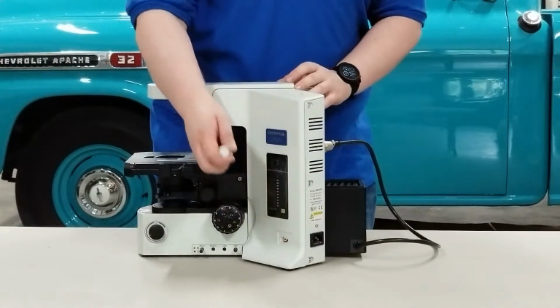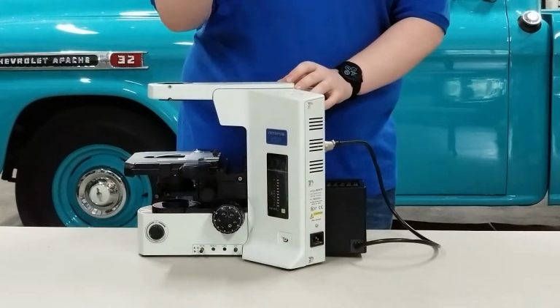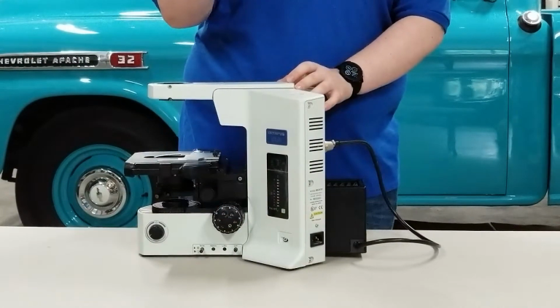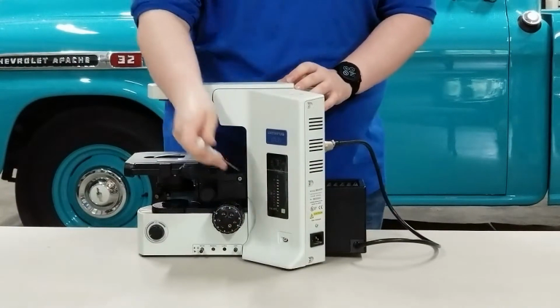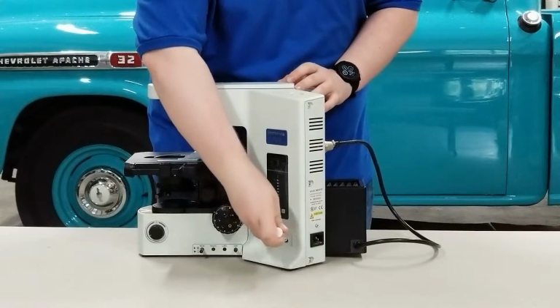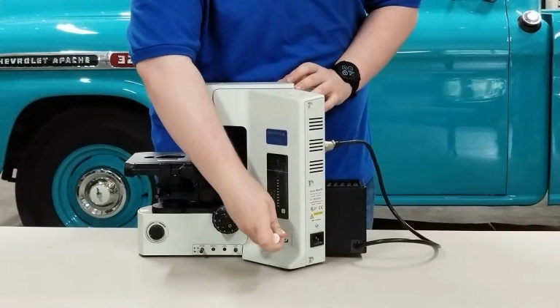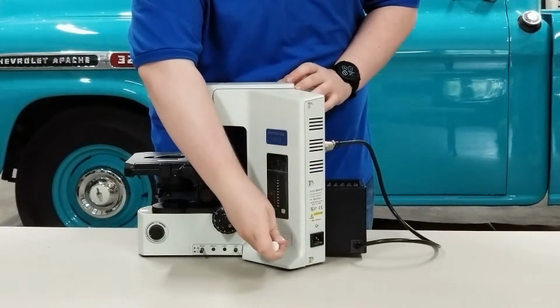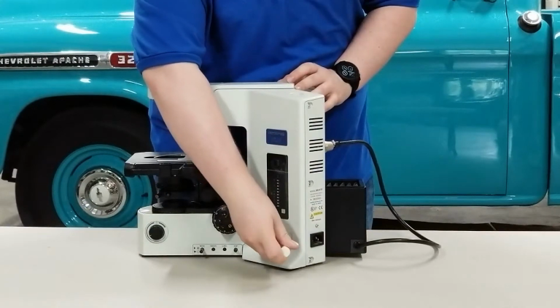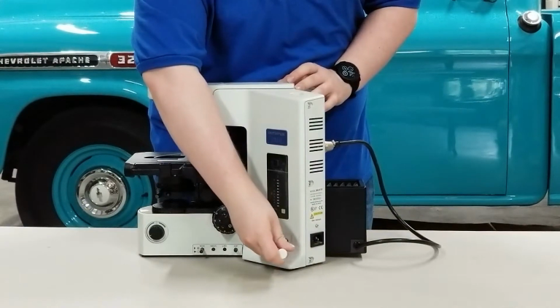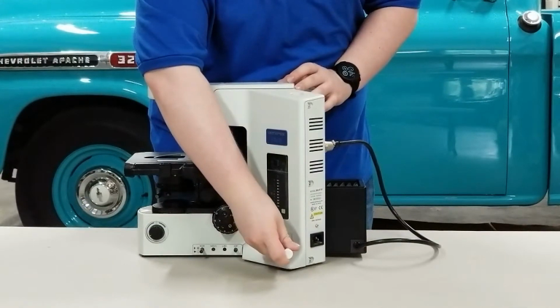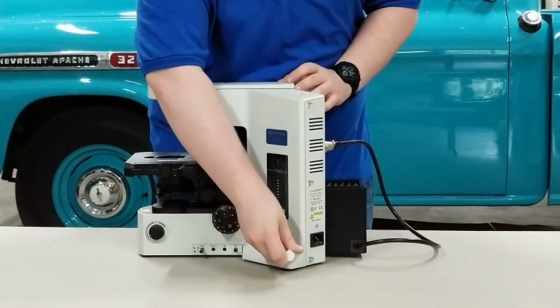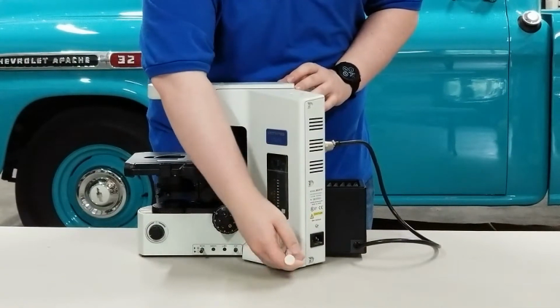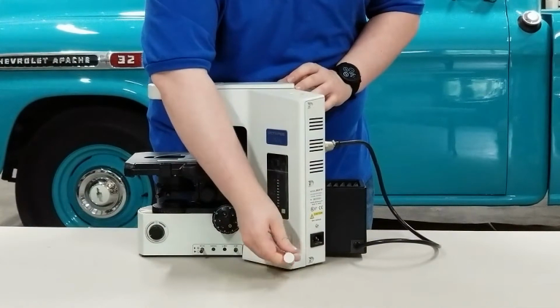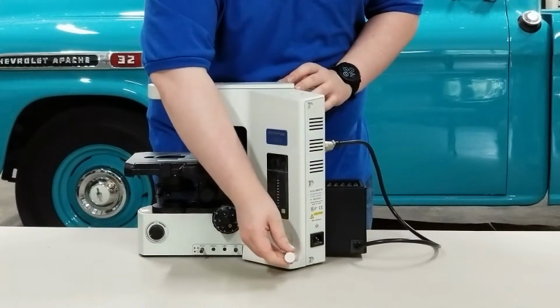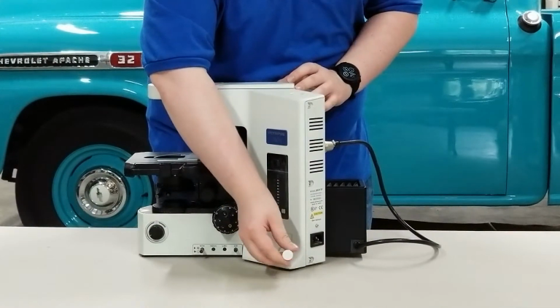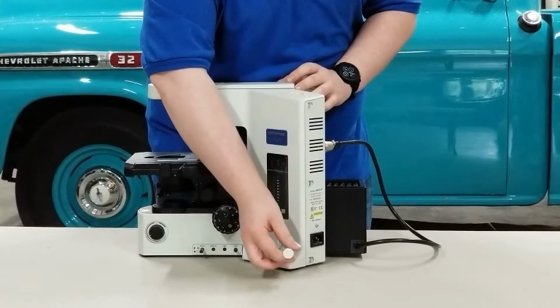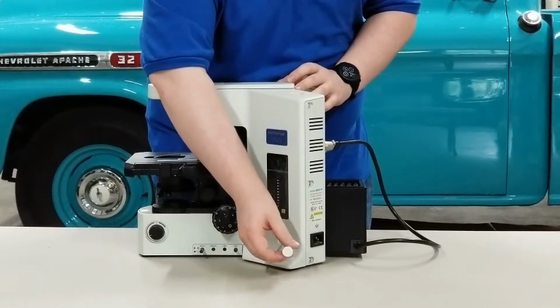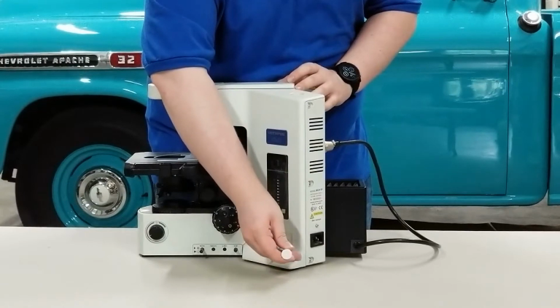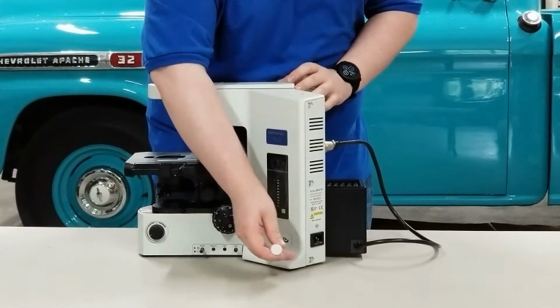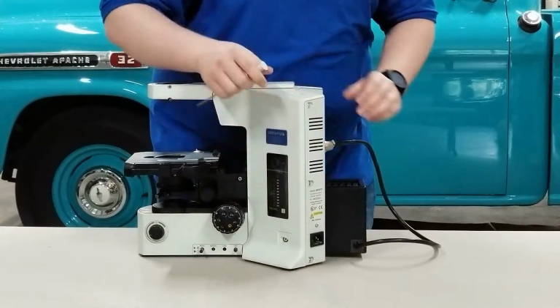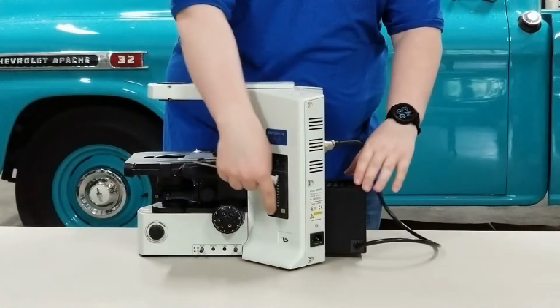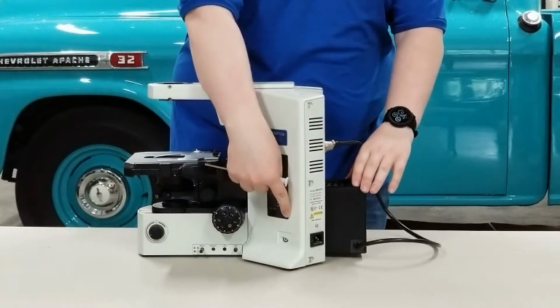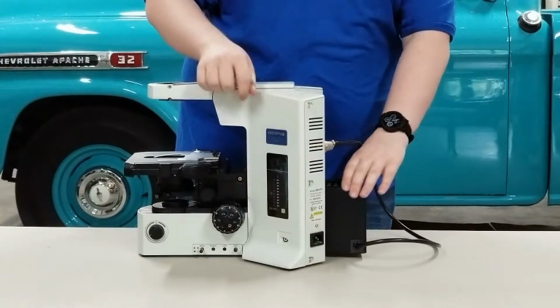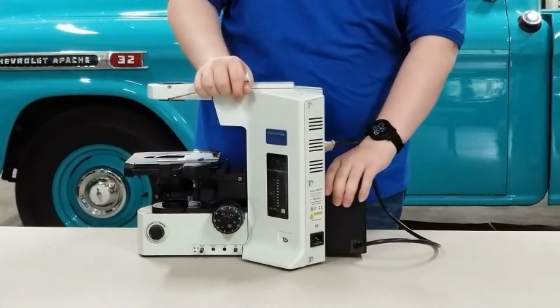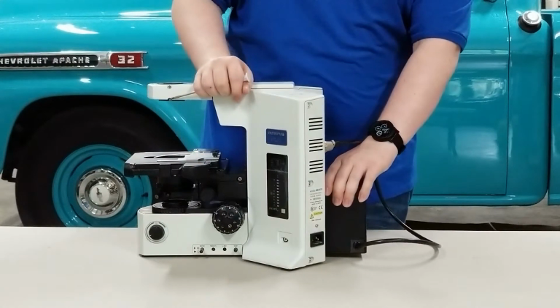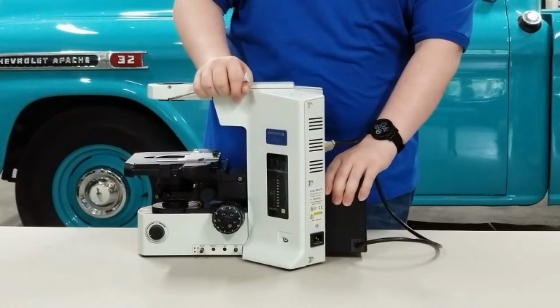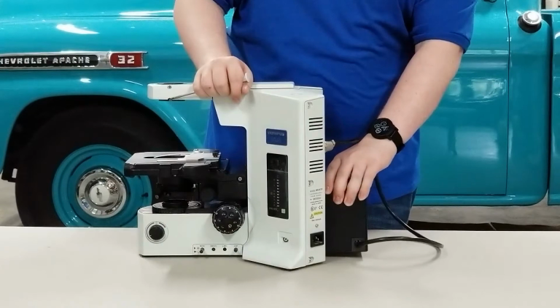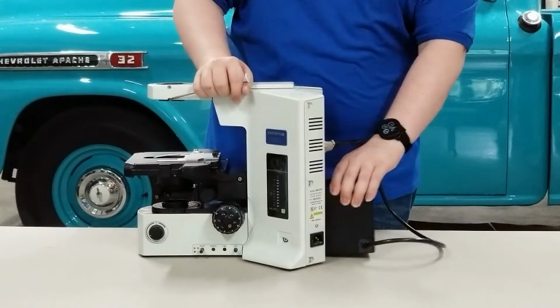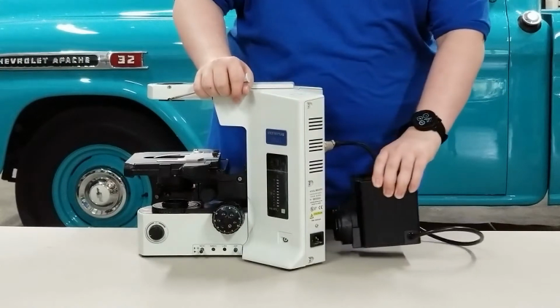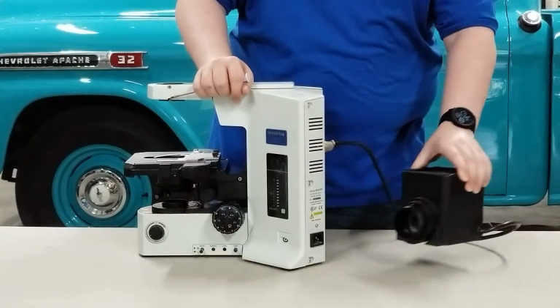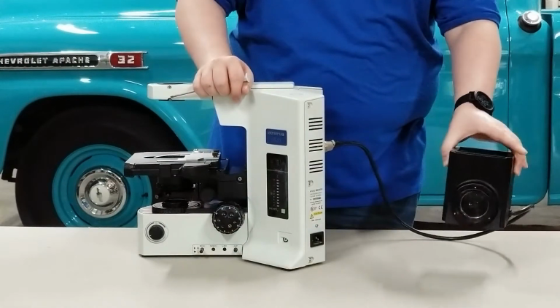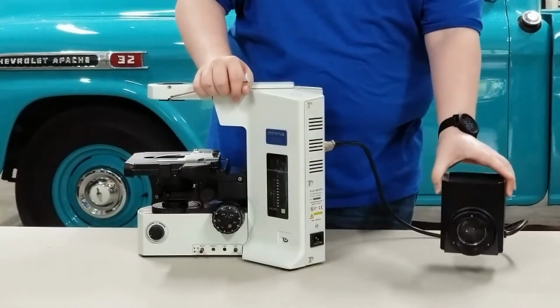What you want to do is take your screwdriver, slip it in, and just loosen the screw a few turns — it'll actually stop itself for you — and then you just wiggle the lamp house and take it out.